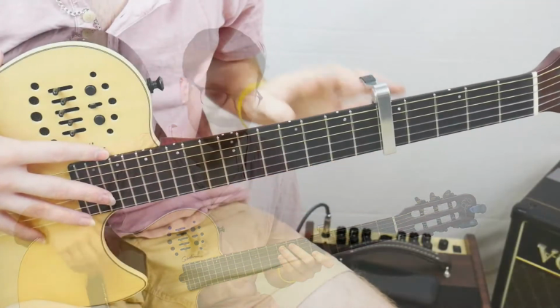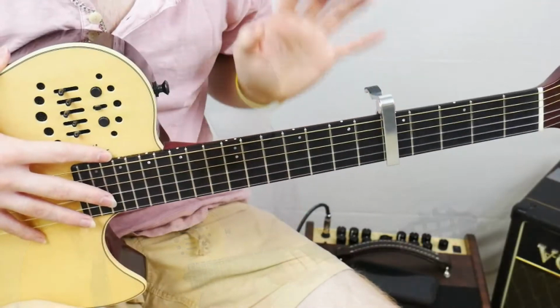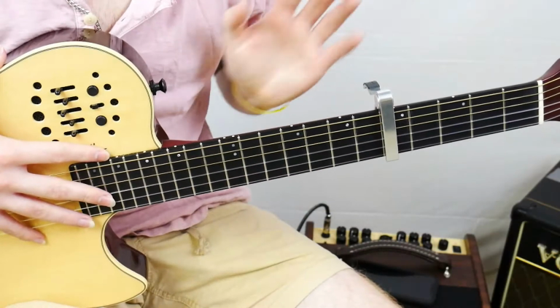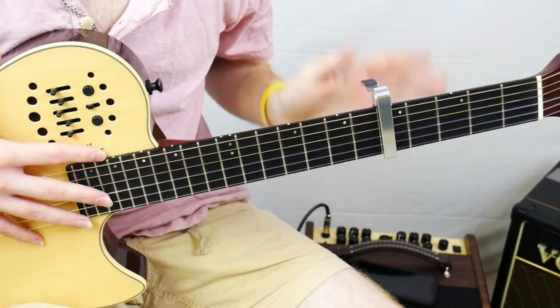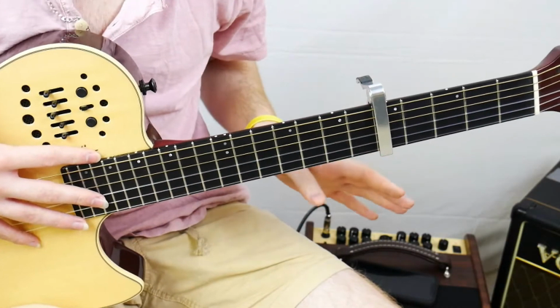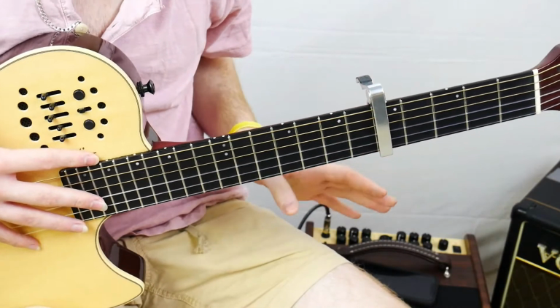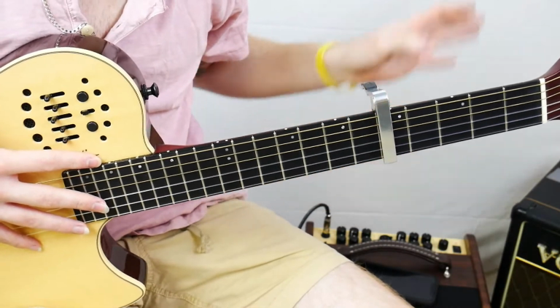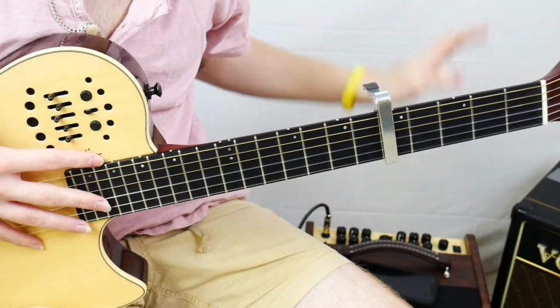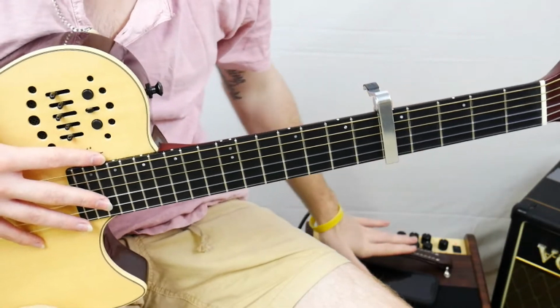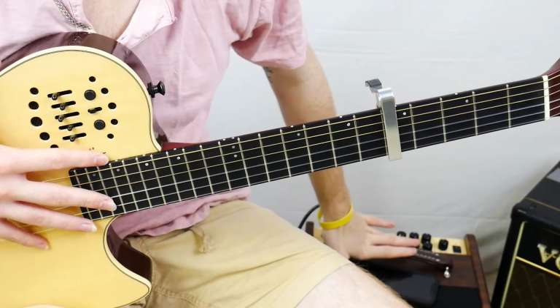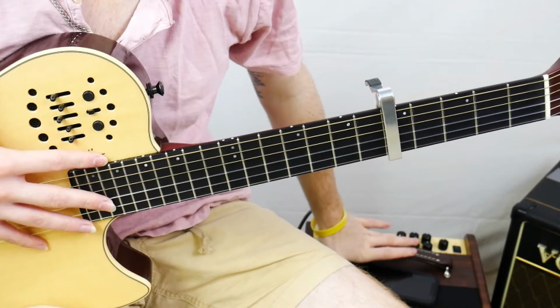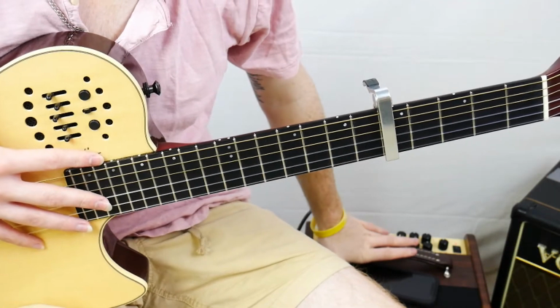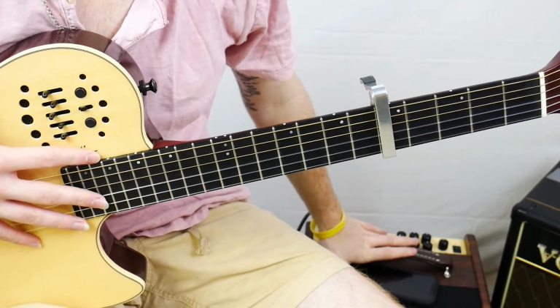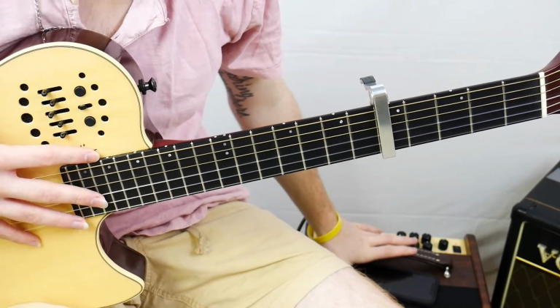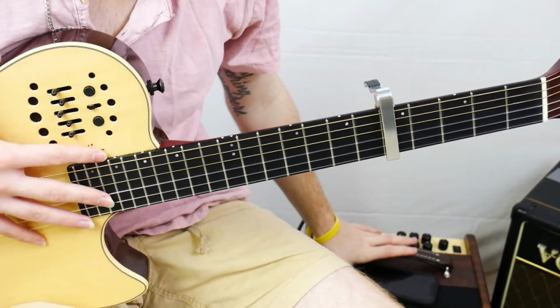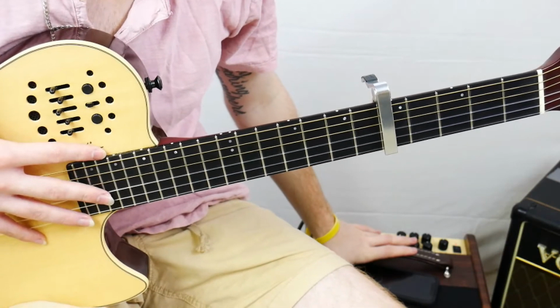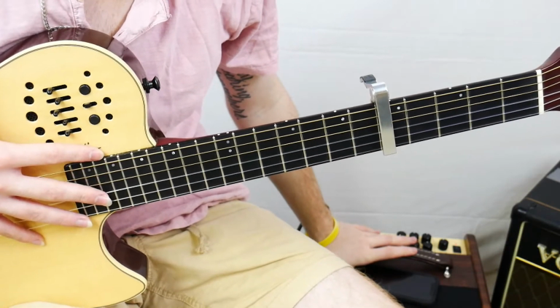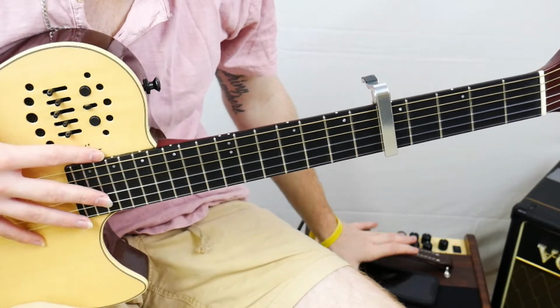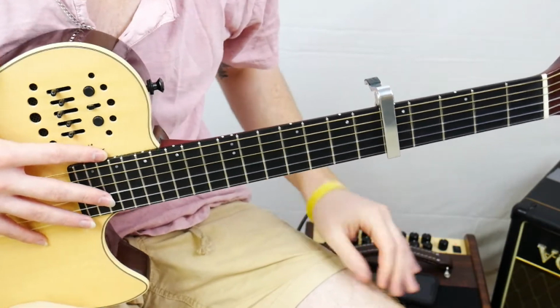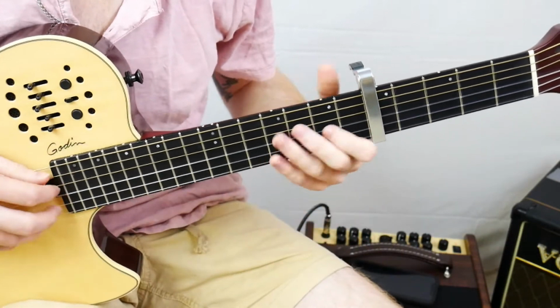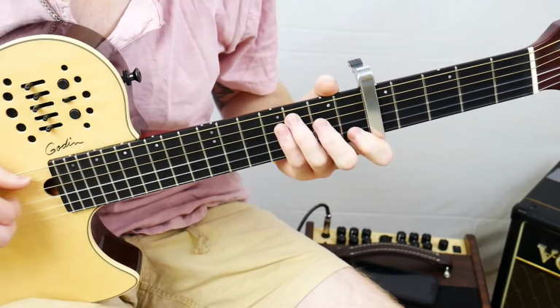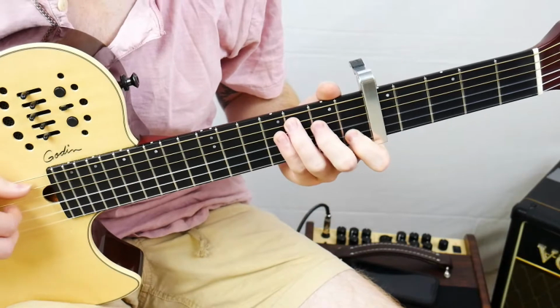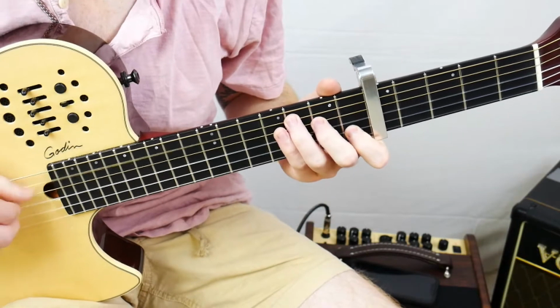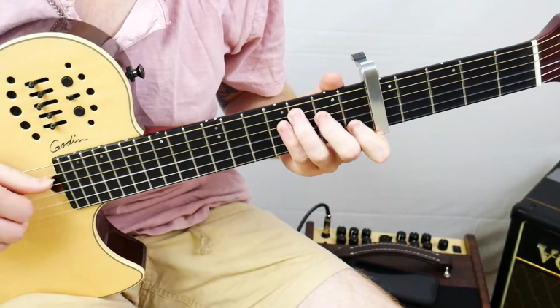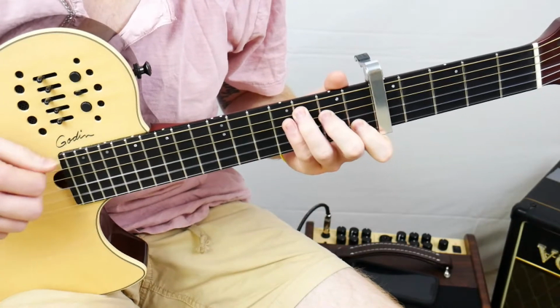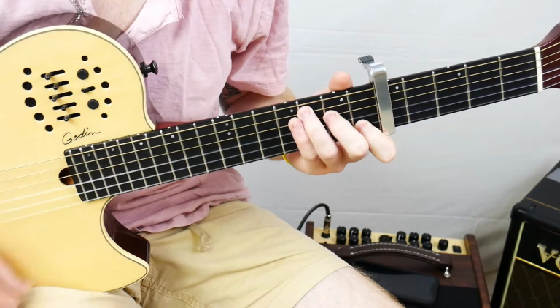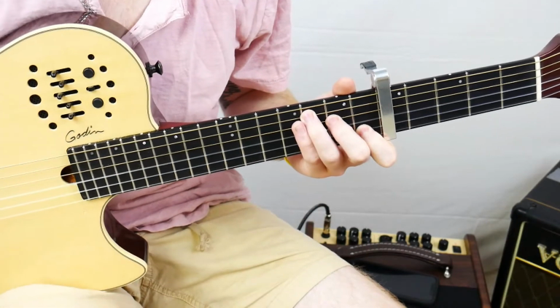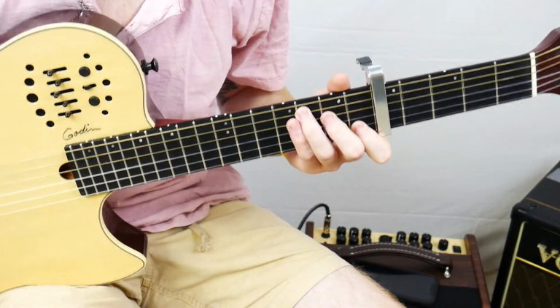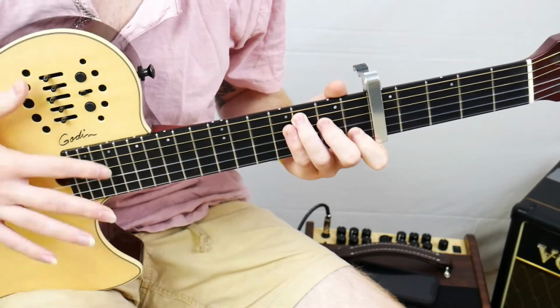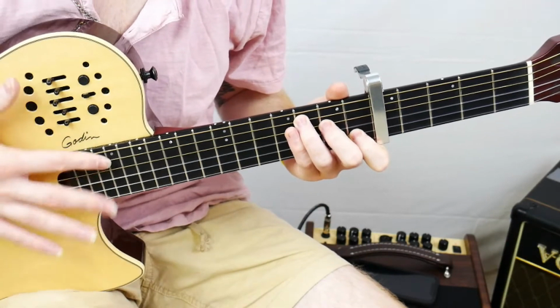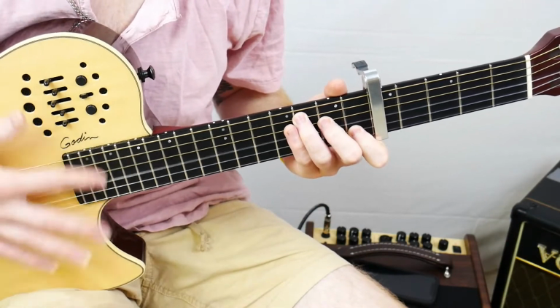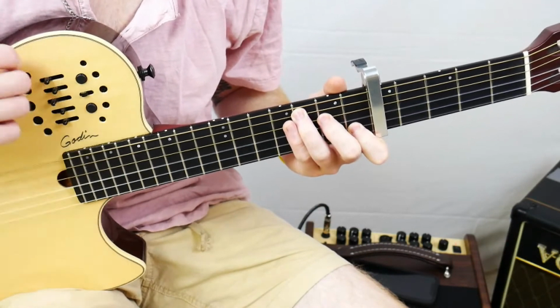Before we get into this, let me talk about tone settings. I'm running through a NUX AC50, and I have a little bit of reverb on, so I just get a nice little kind of jangly sound. Real beautiful.